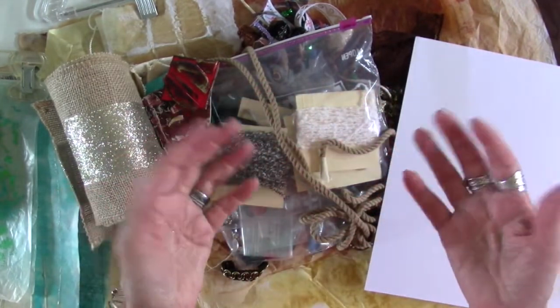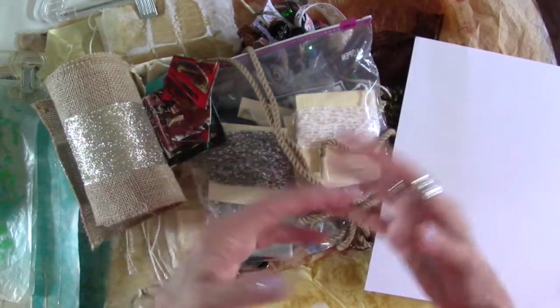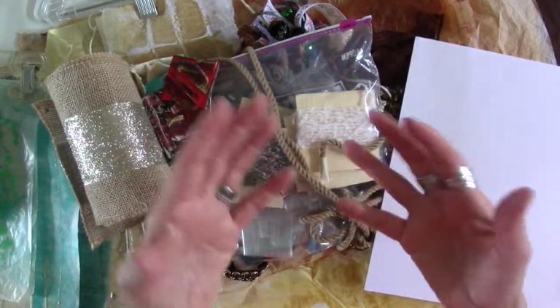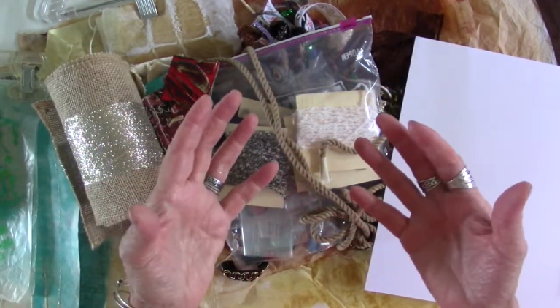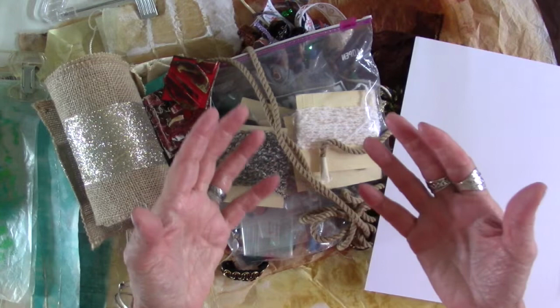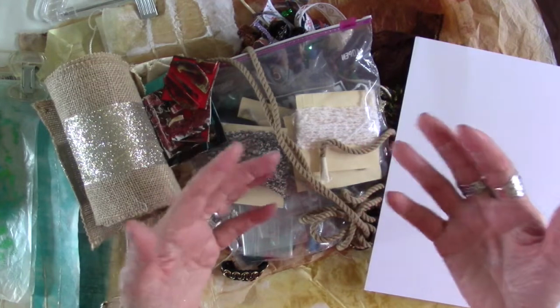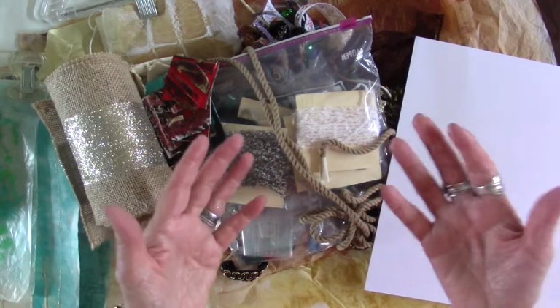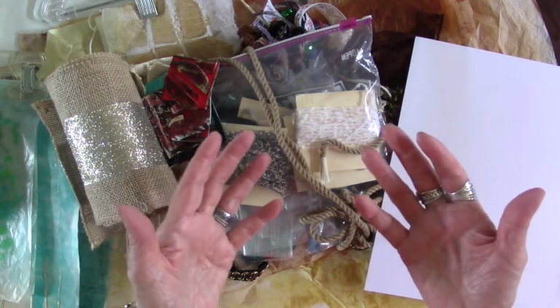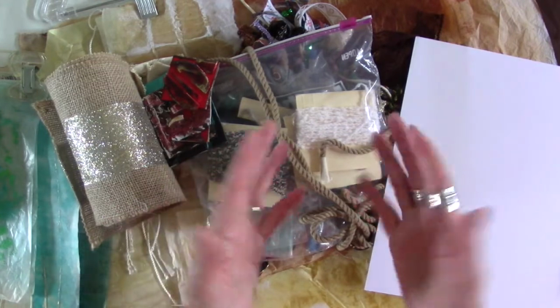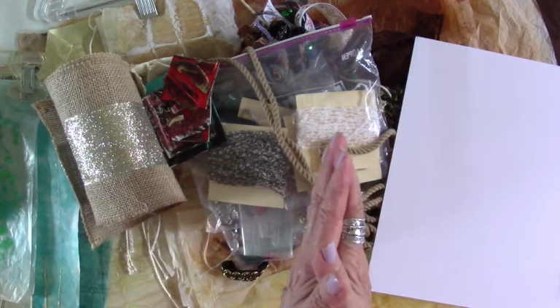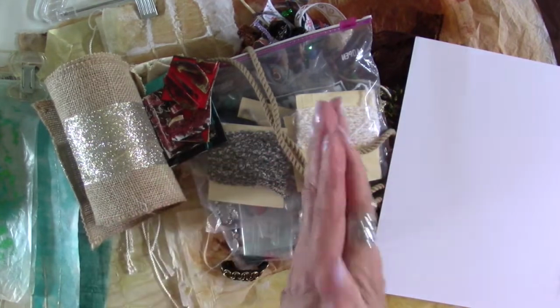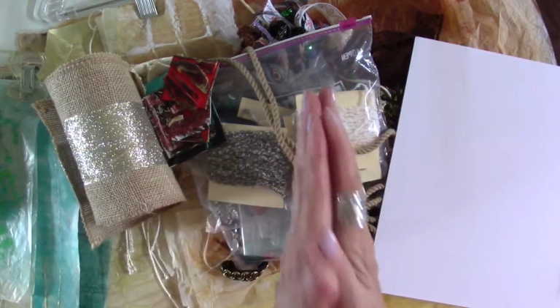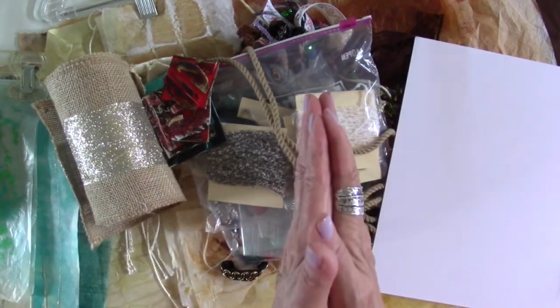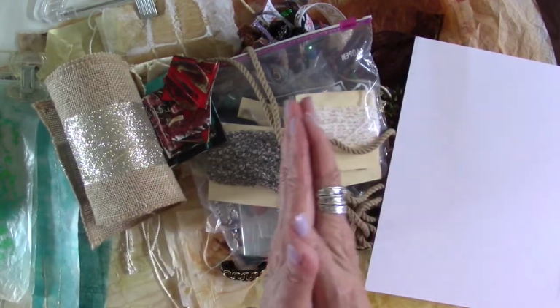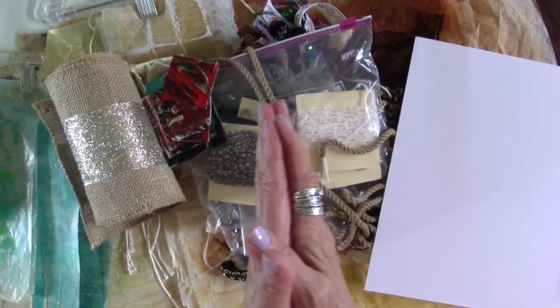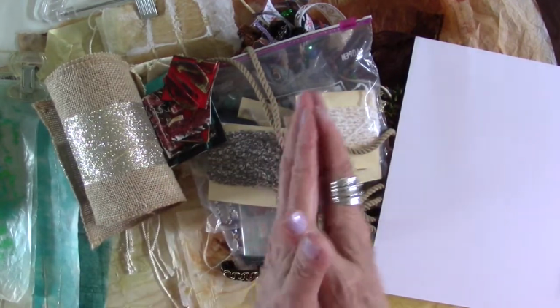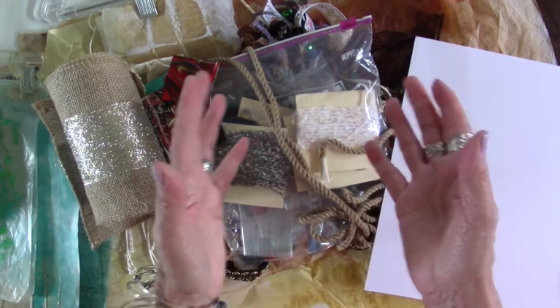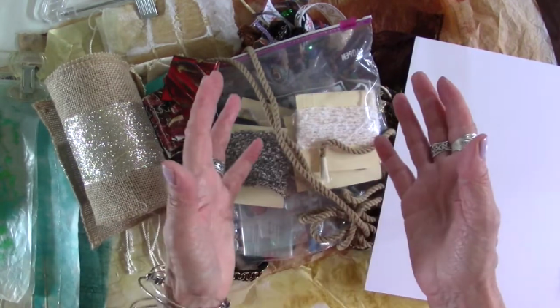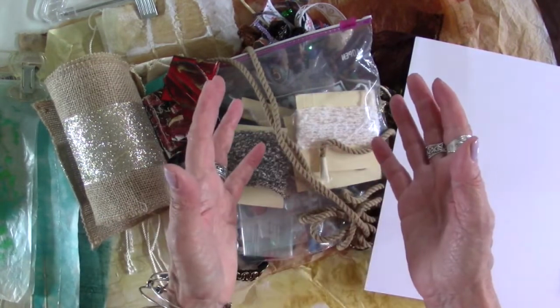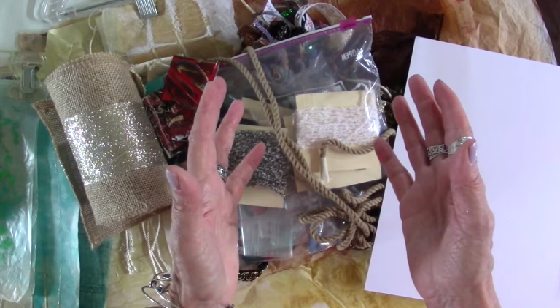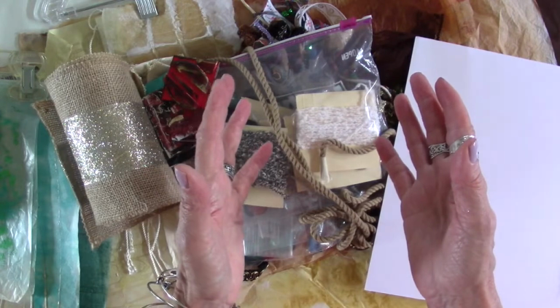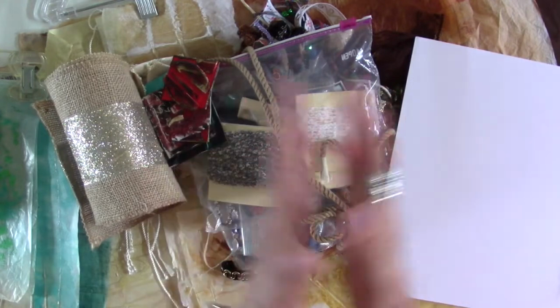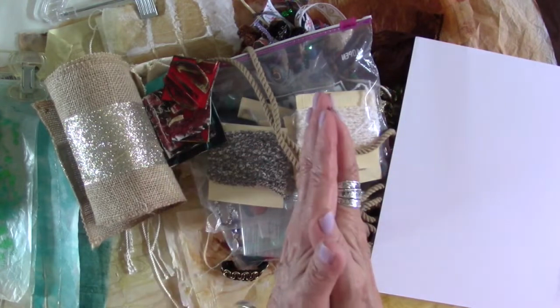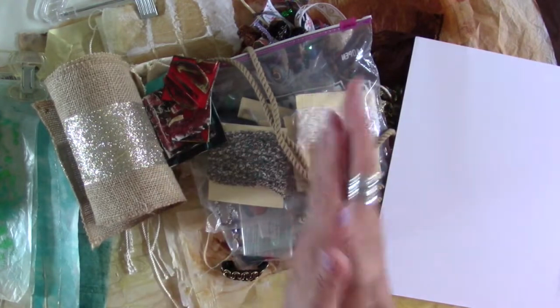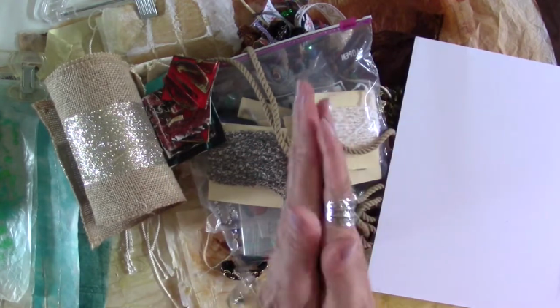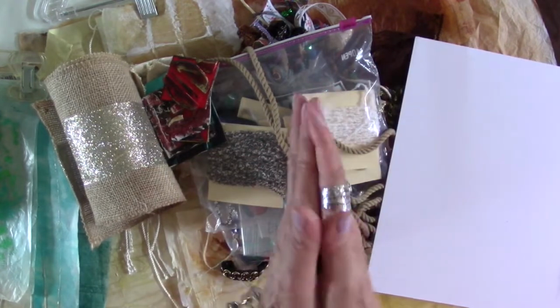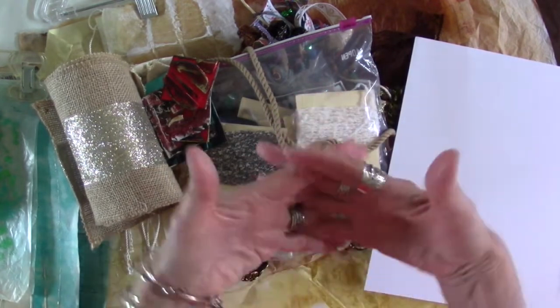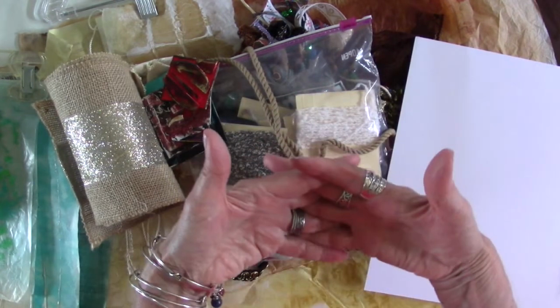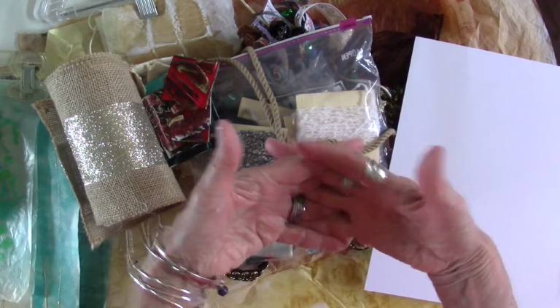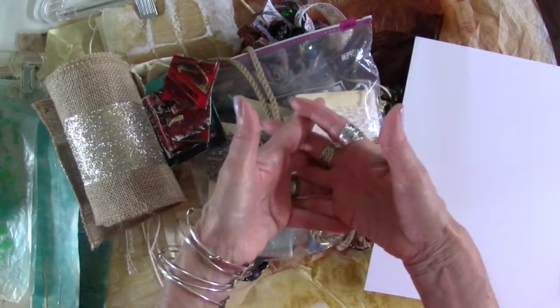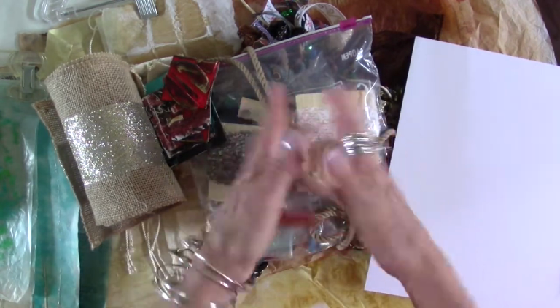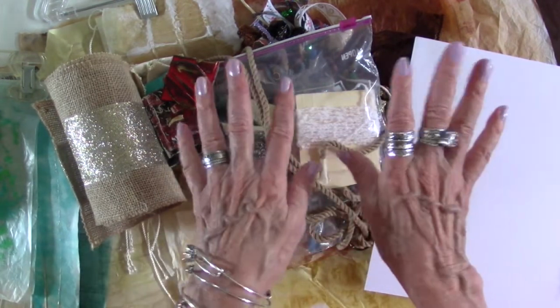I love this art form — it's a no-mistake art form. You just keep layering paint and fabric, paper, or embellishment until you get what you want, and you see it evolve. It's really quite fun, and I hope I'll be seeing you again. Thanks for watching — I'm glad I made contact with you today. Take care, bye!